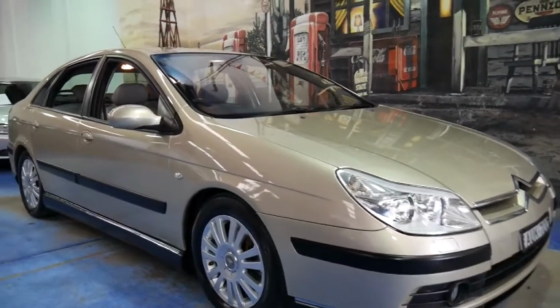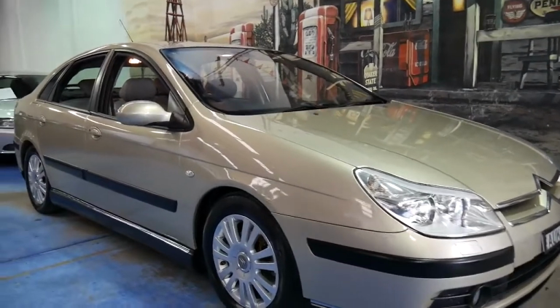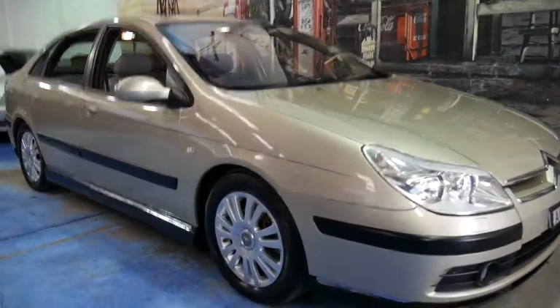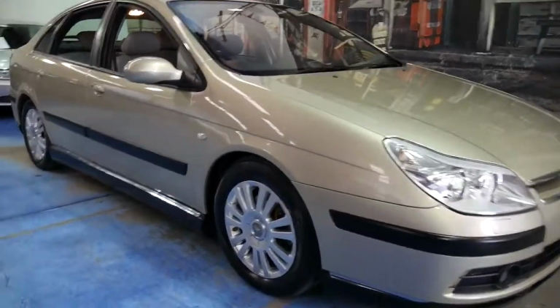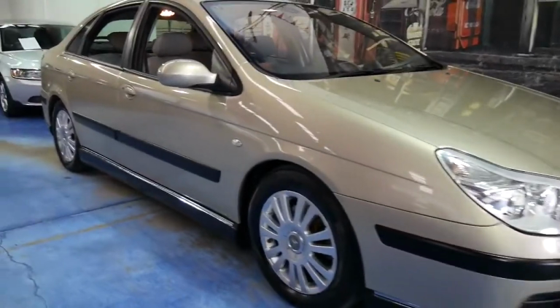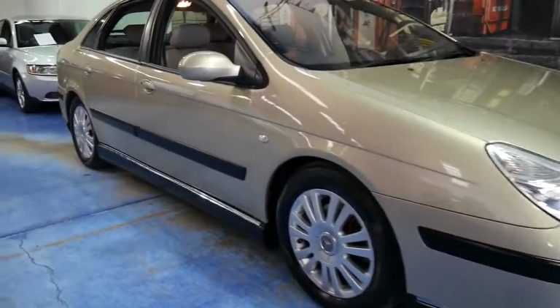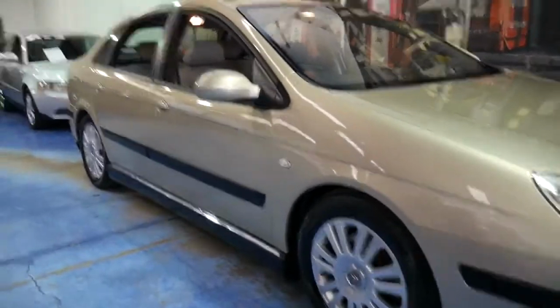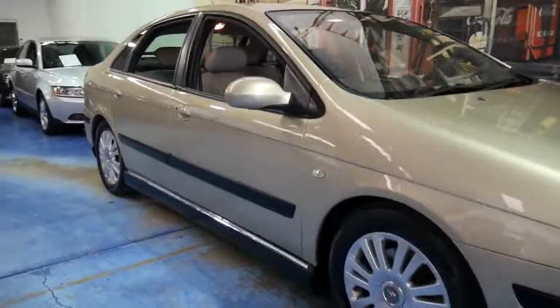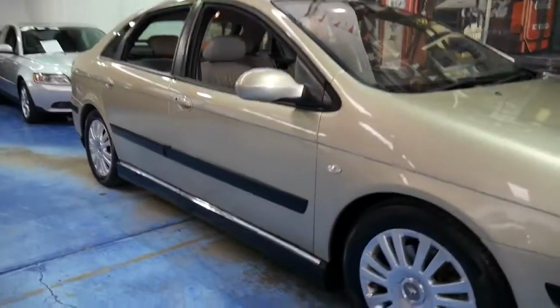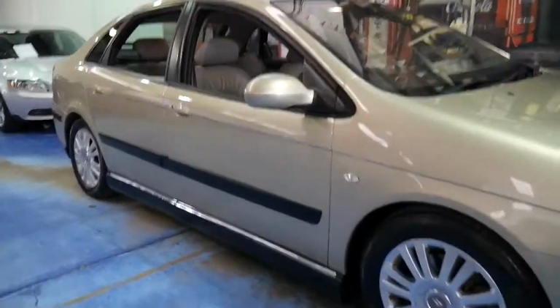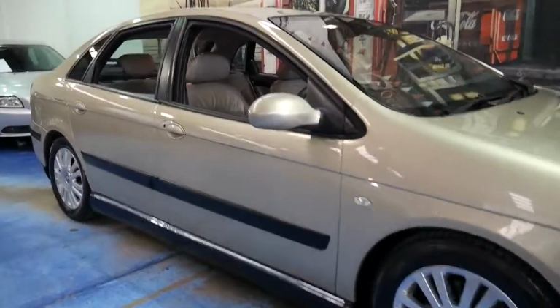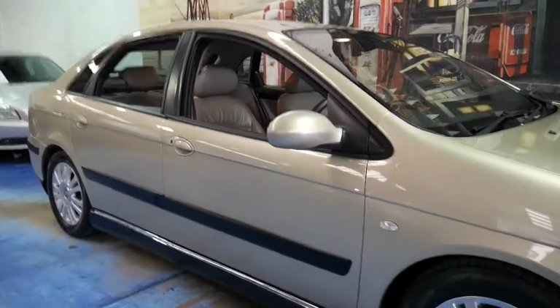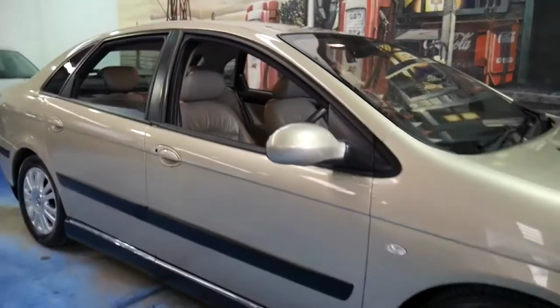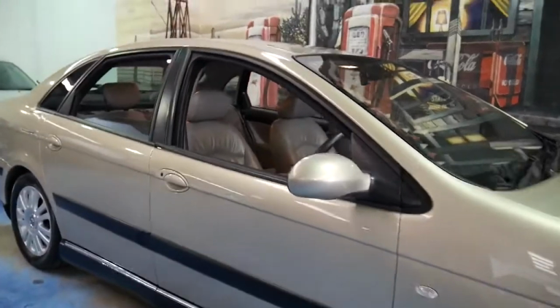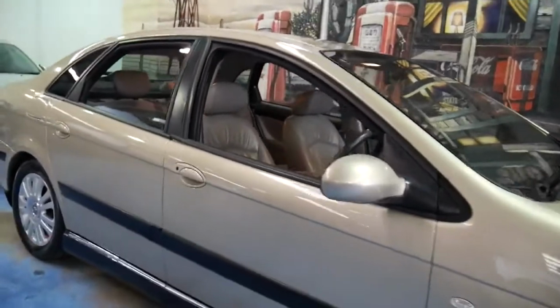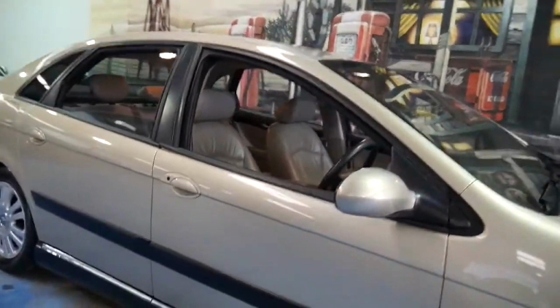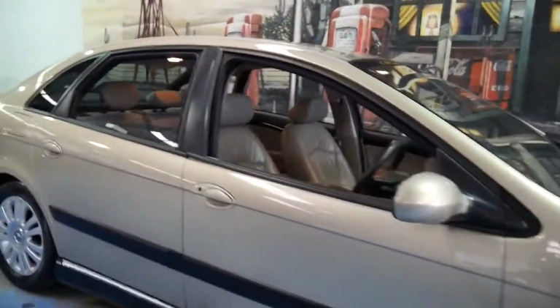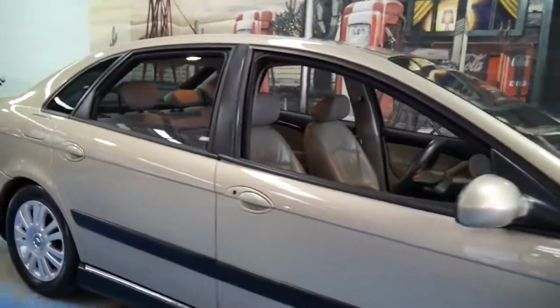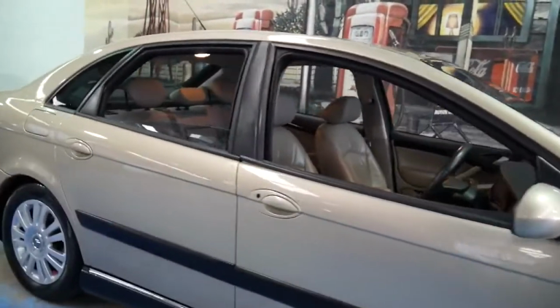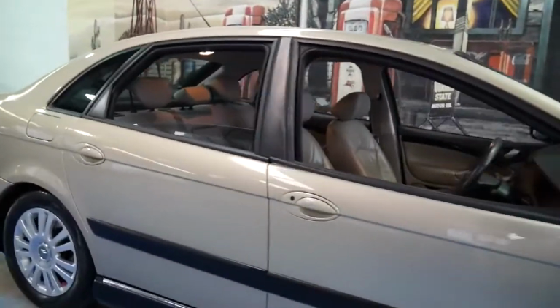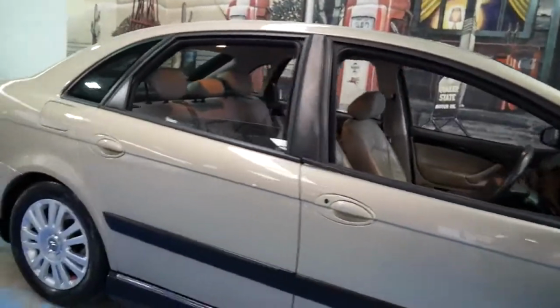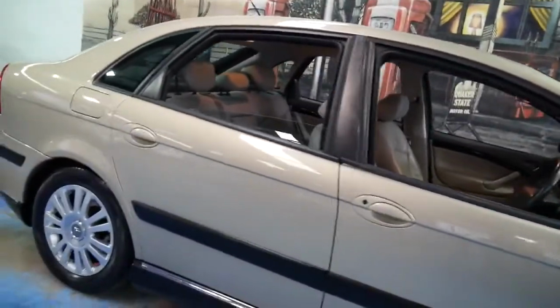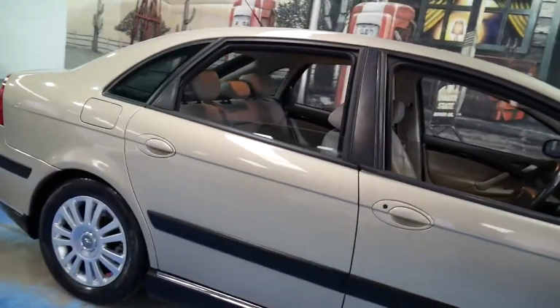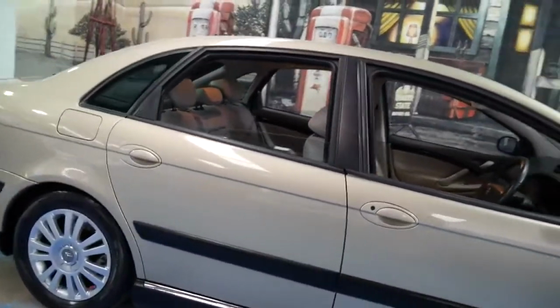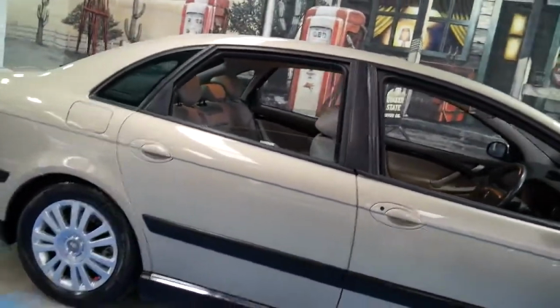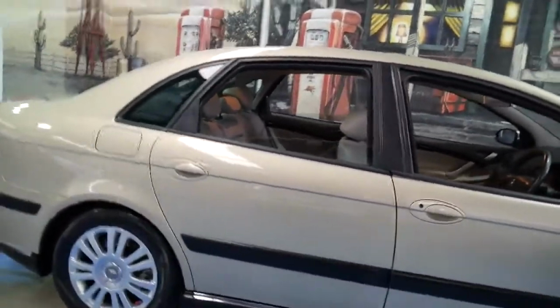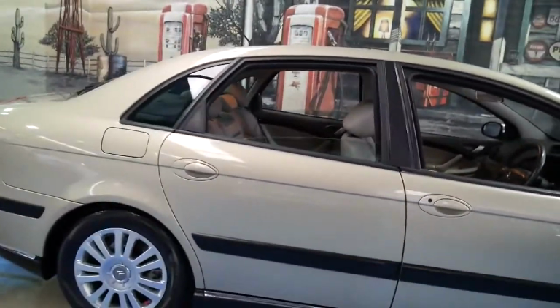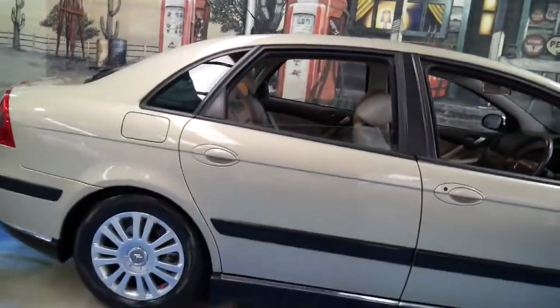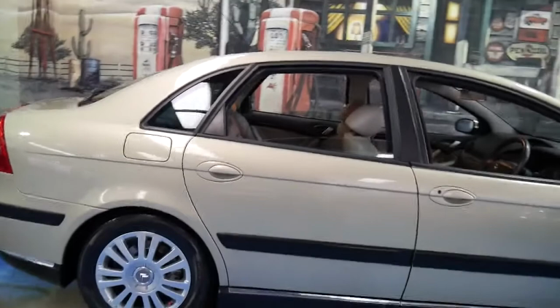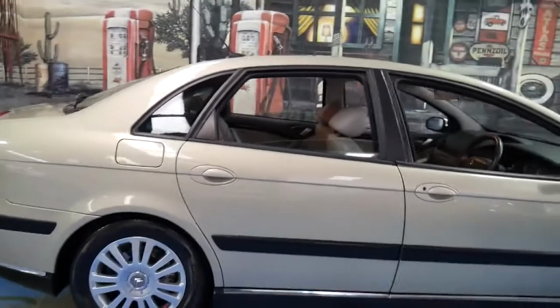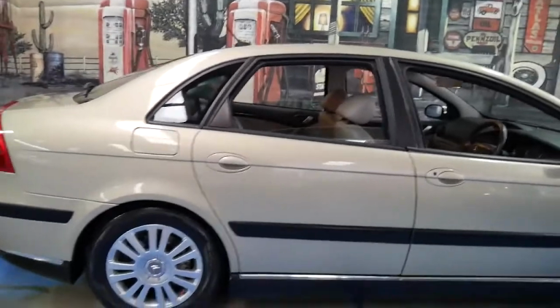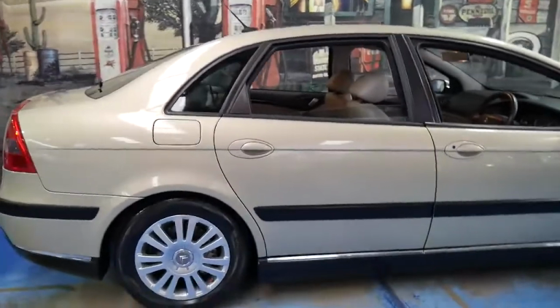Welcome to the Oldtimer Centre. My name is Philip Tarrant and I'm going to talk to you about this gorgeous Citroen C5.